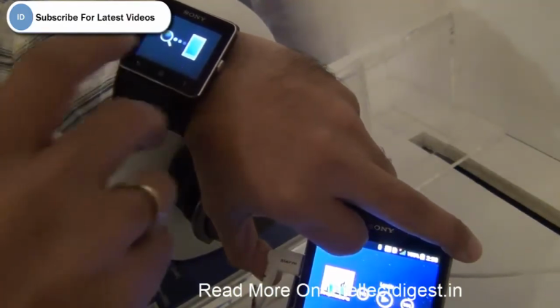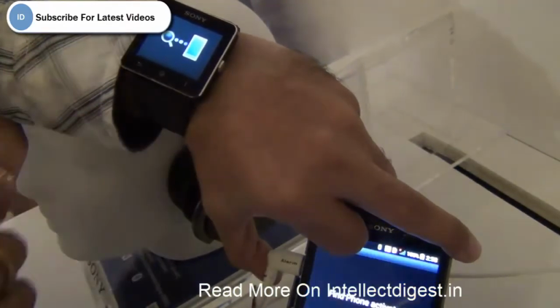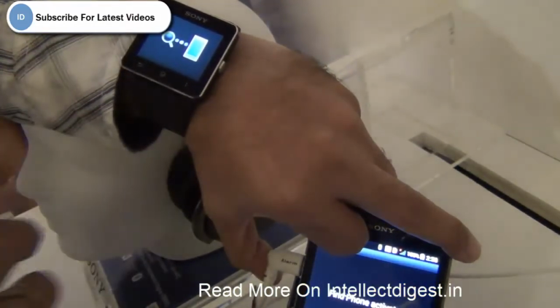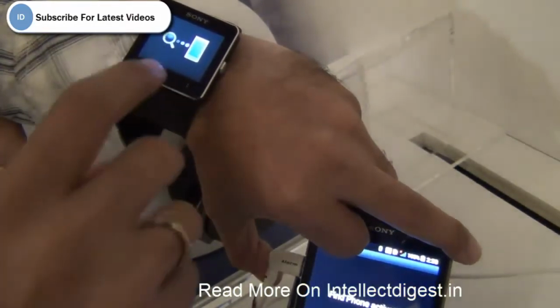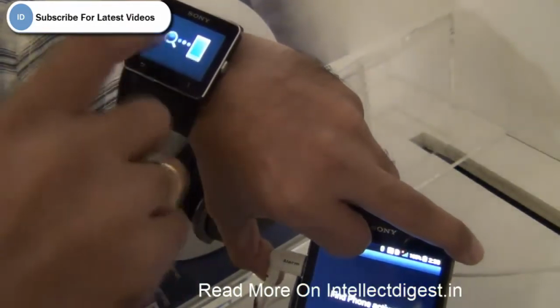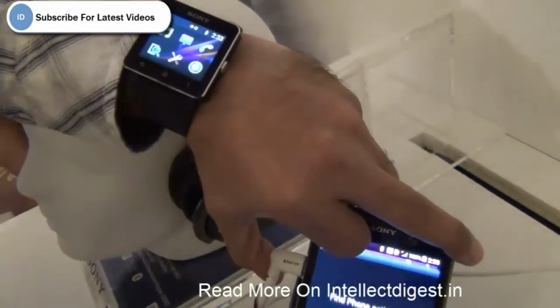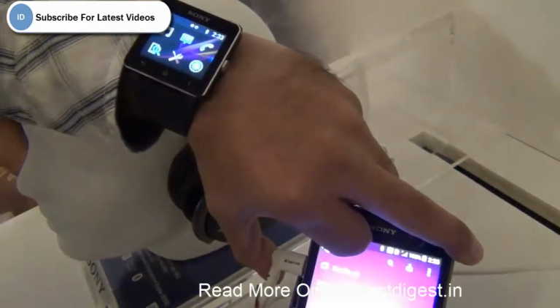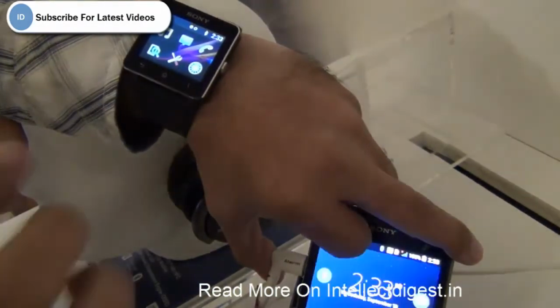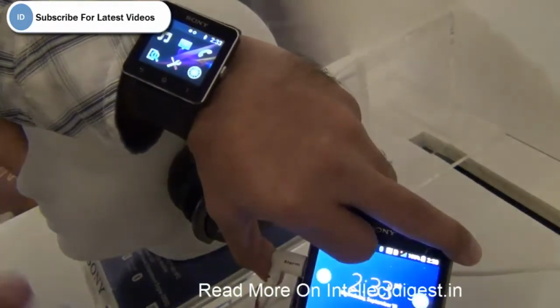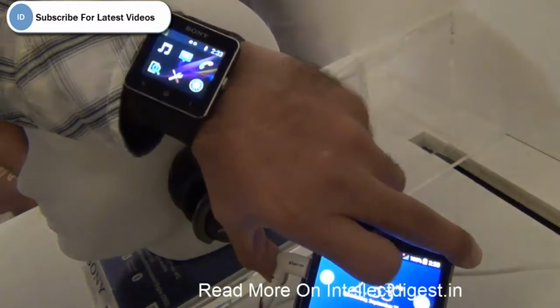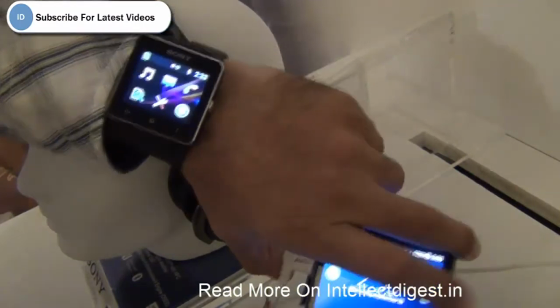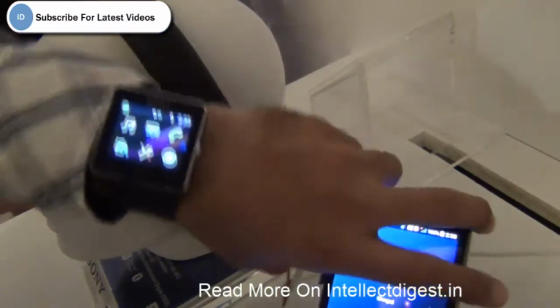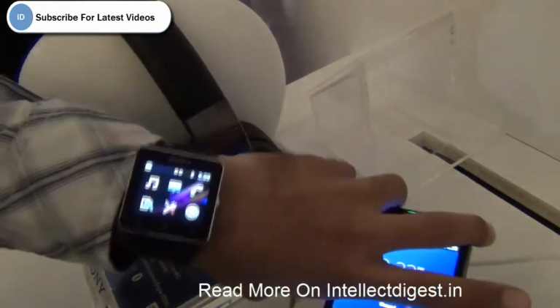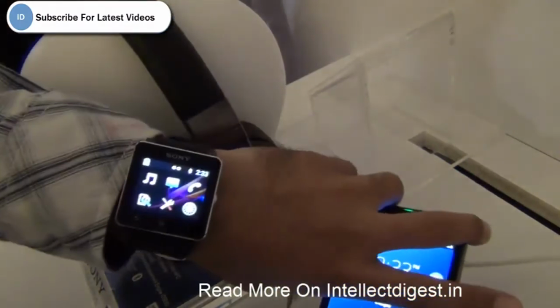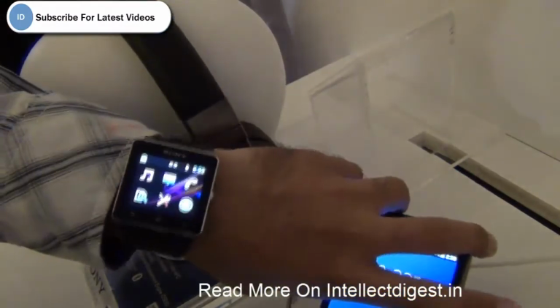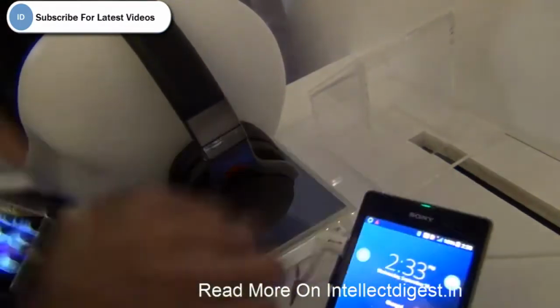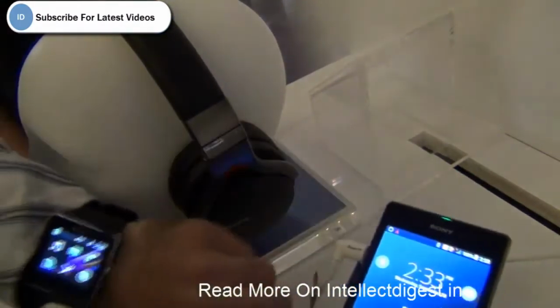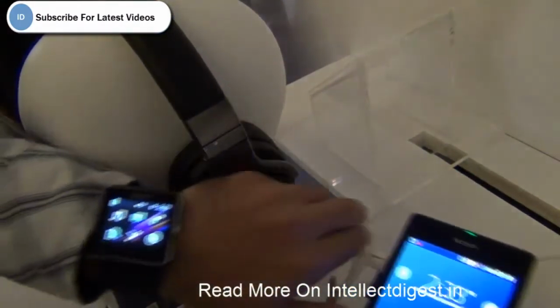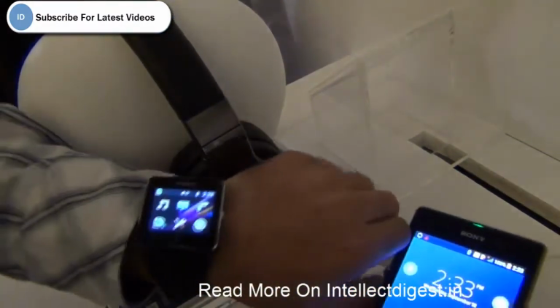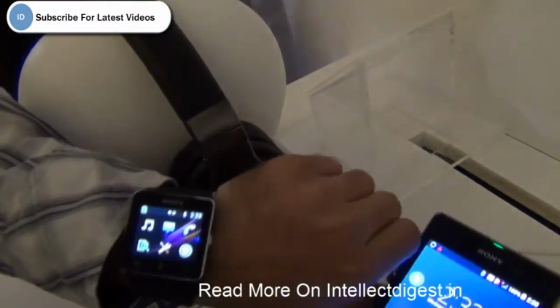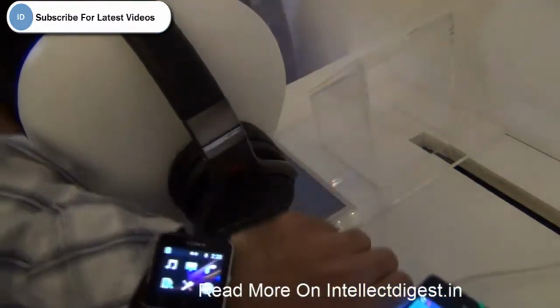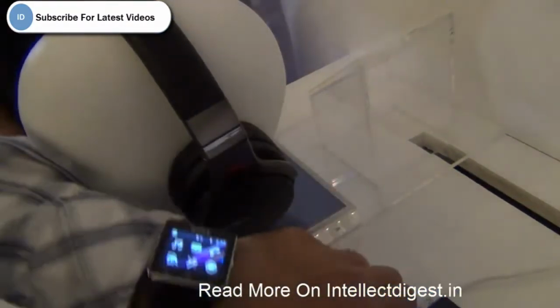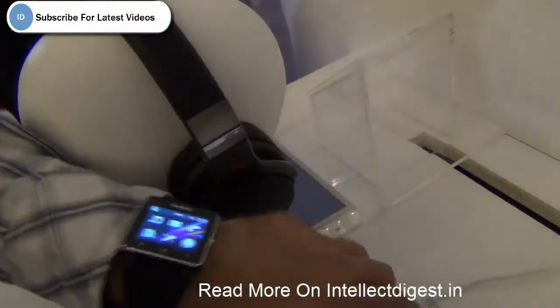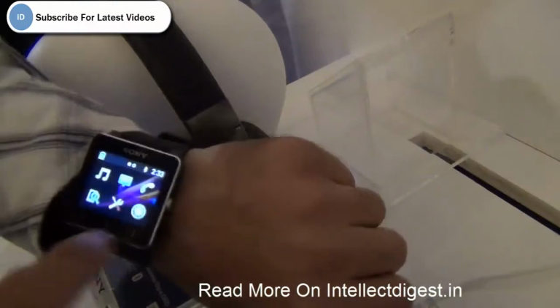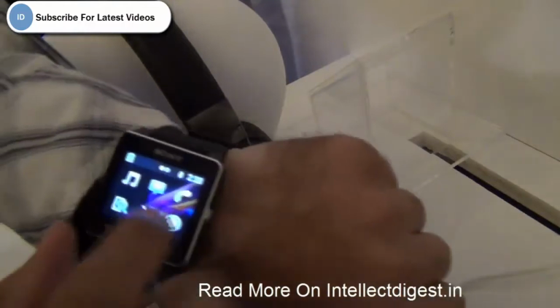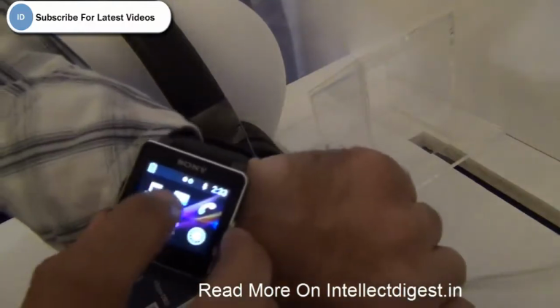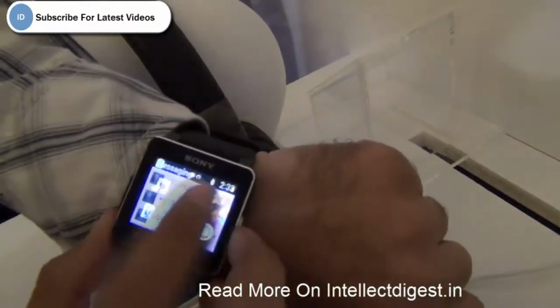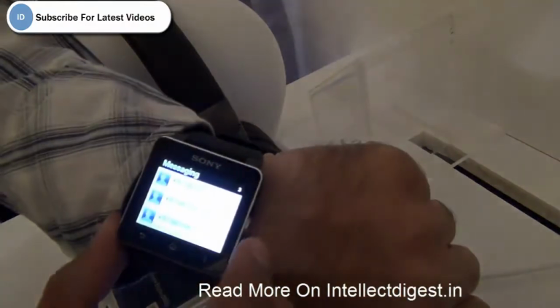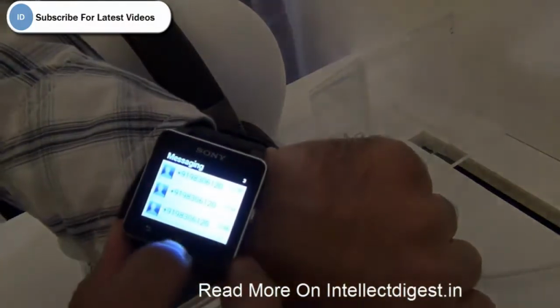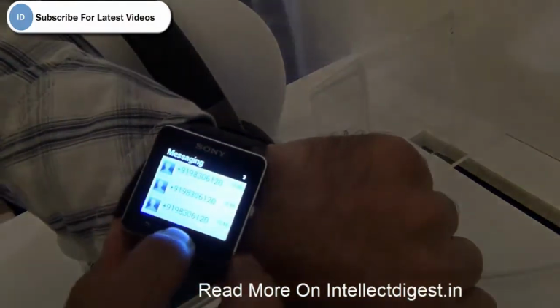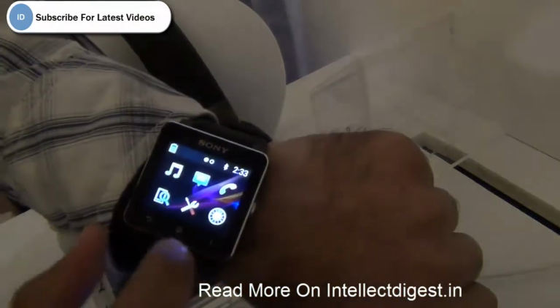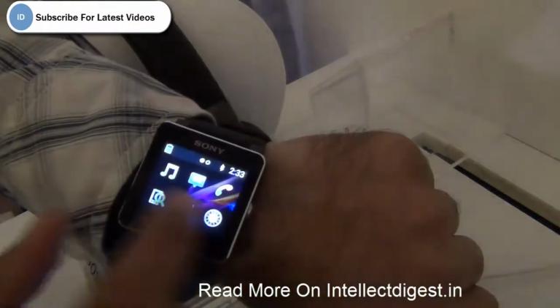So if you are one of those people who keep forgetting their phones under the pillows, on the bed, or on the couch, you will find it very handy. It also shows you notifications, messages, and you can see calls.